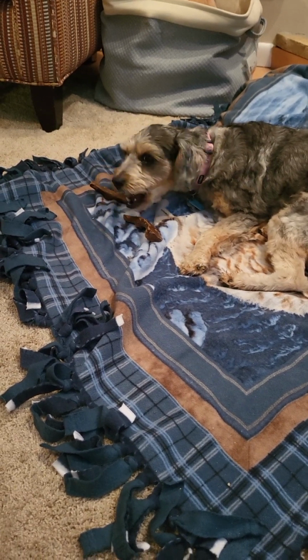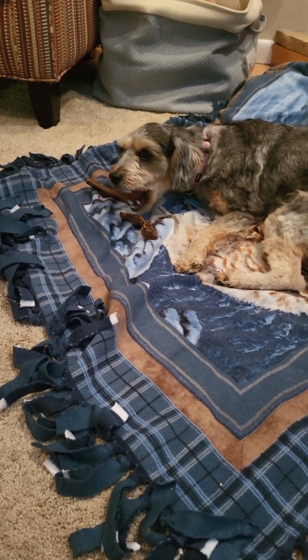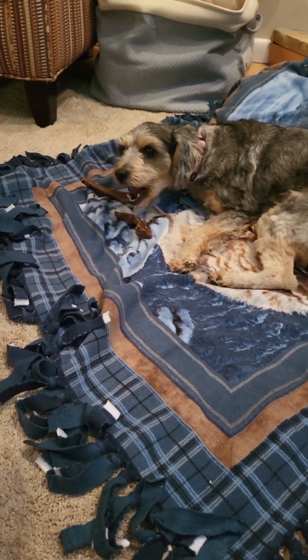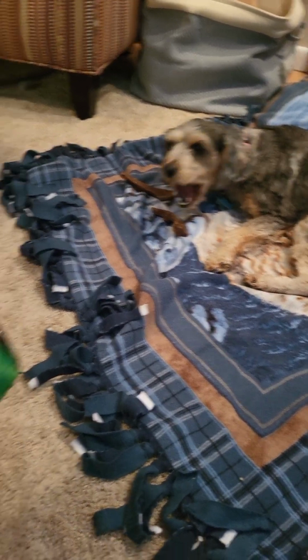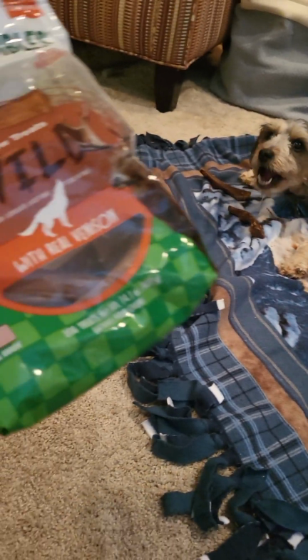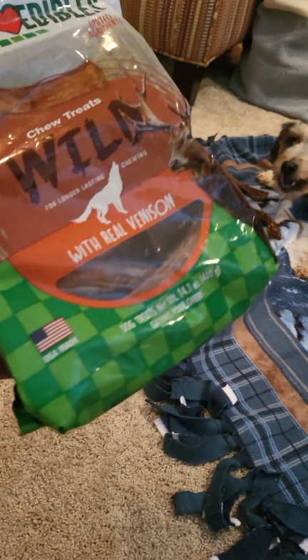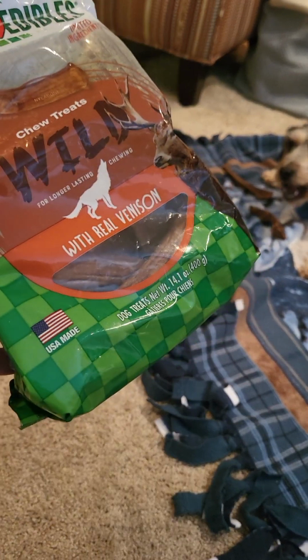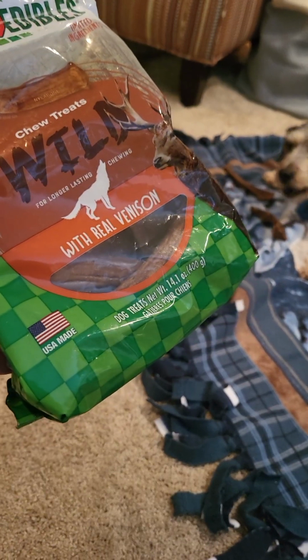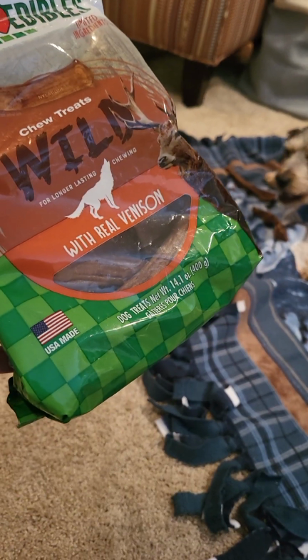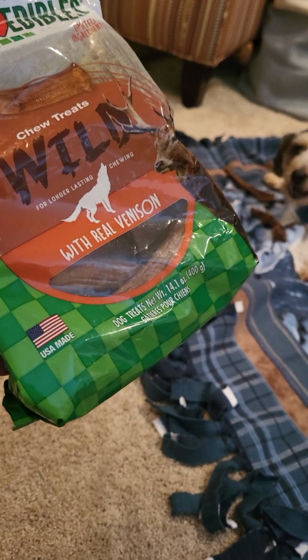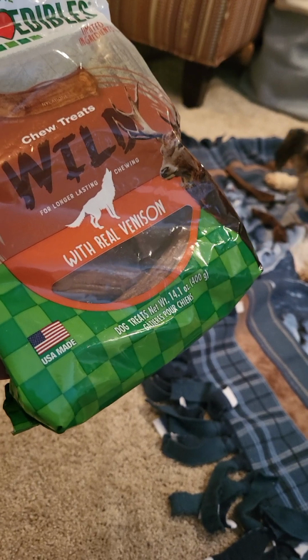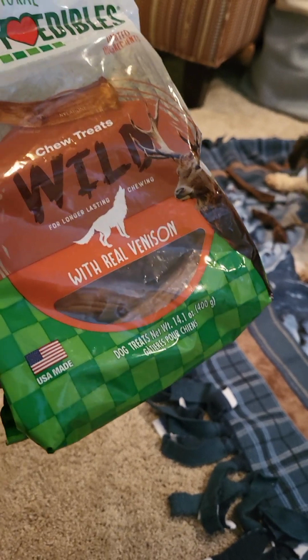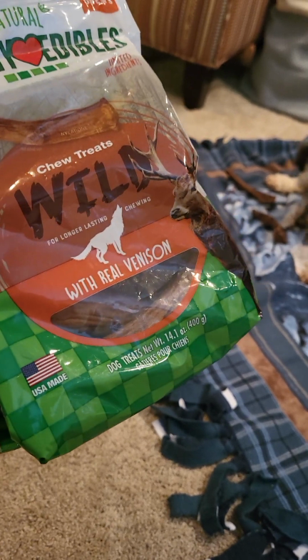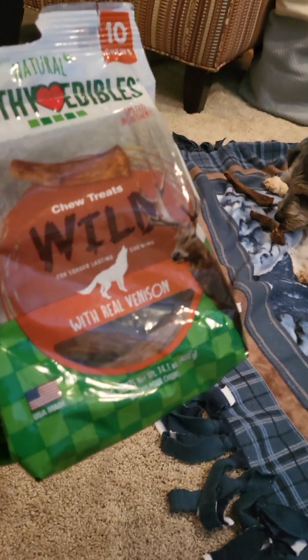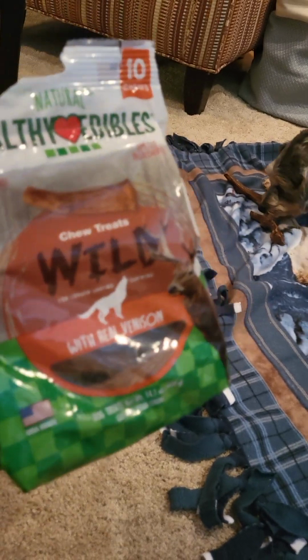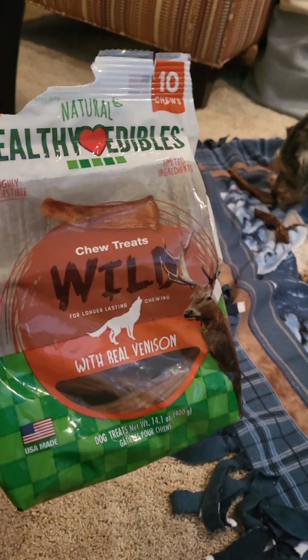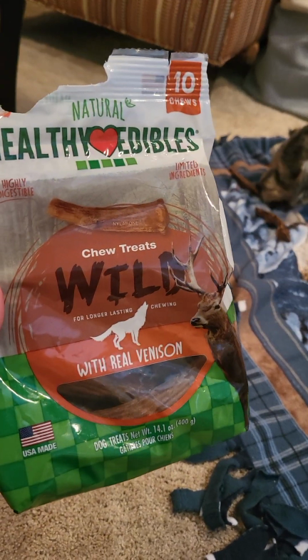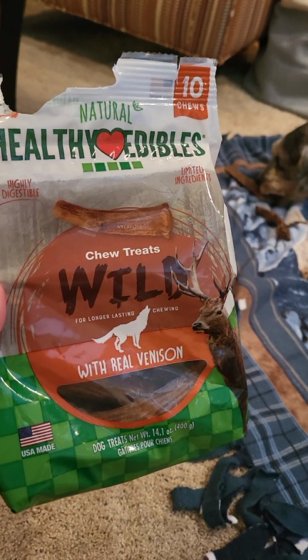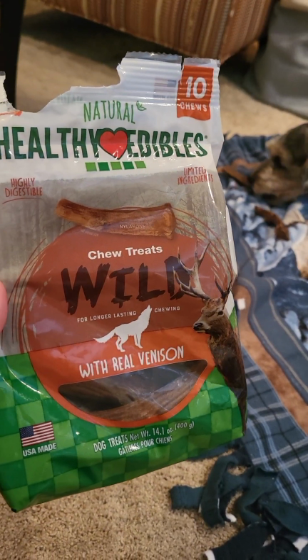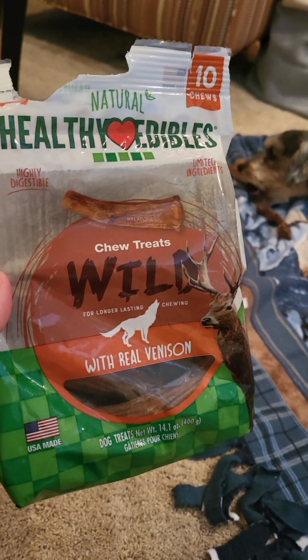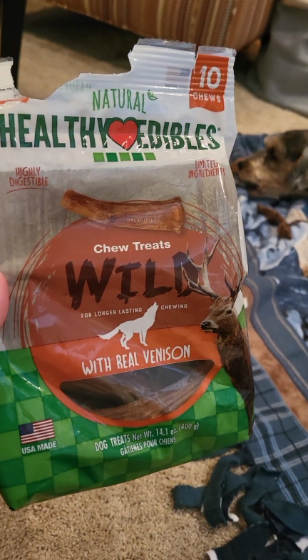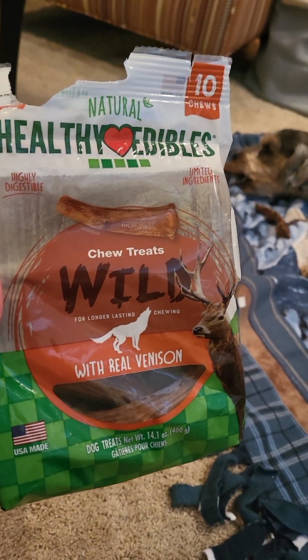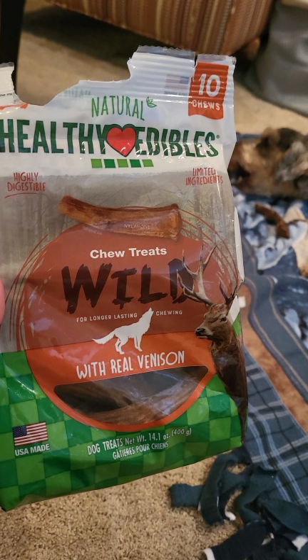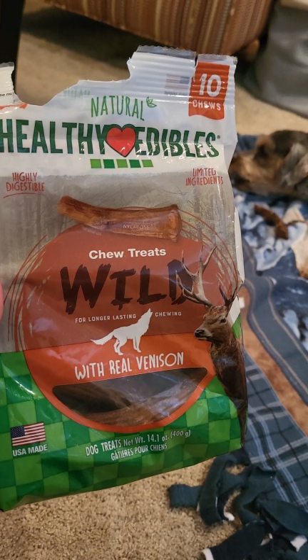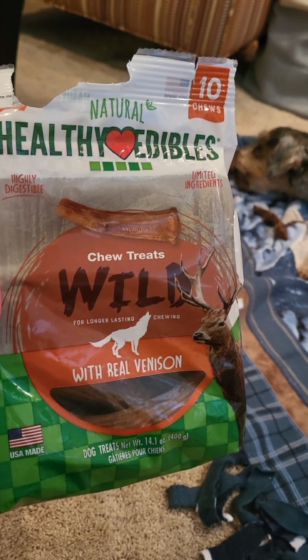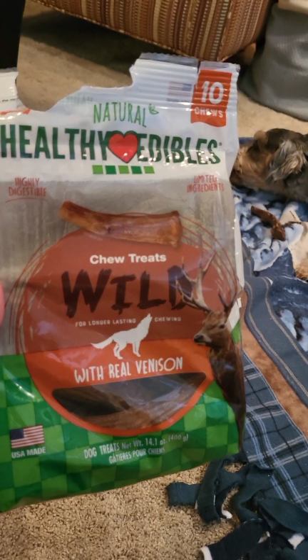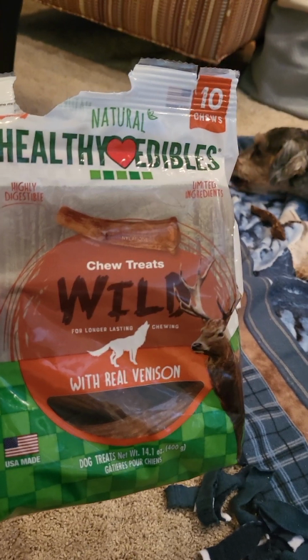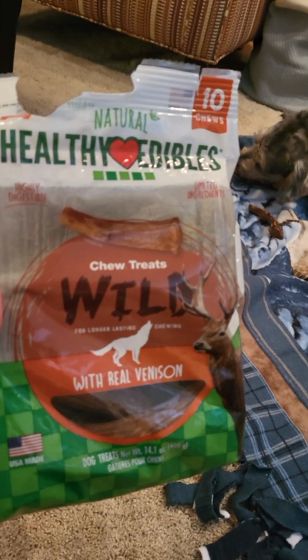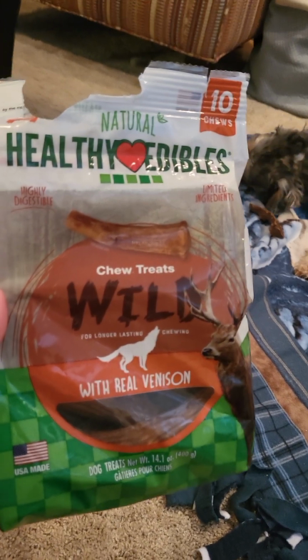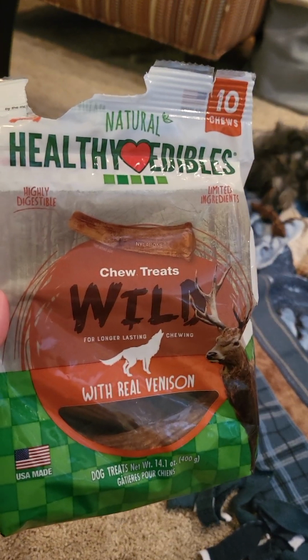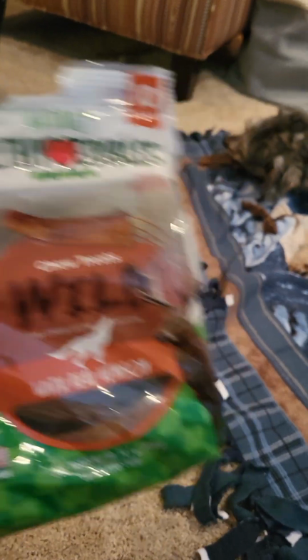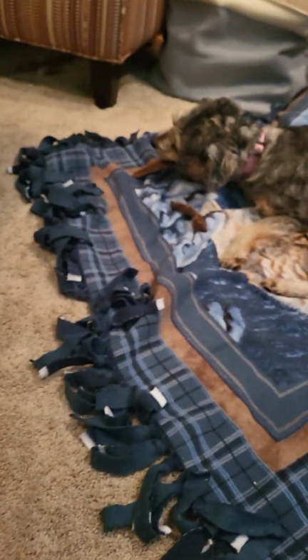One of the things I like best is it does have that made in the USA stamp, so I definitely appreciate that. The limited ingredients, highly digestible.